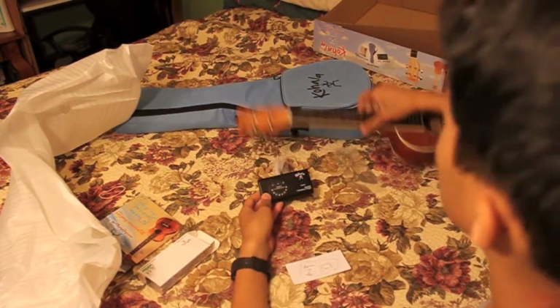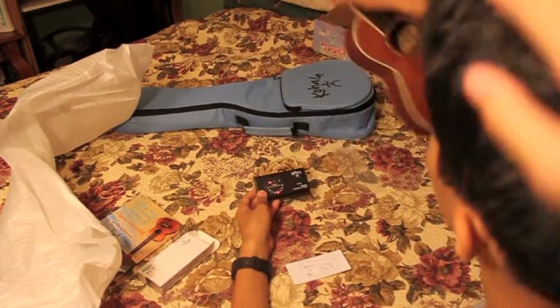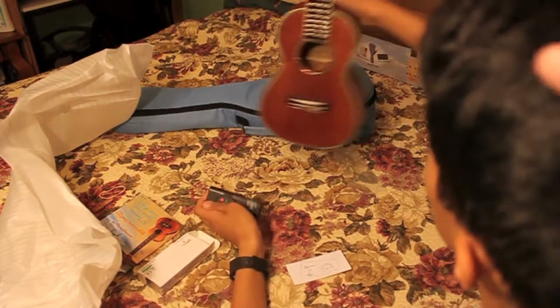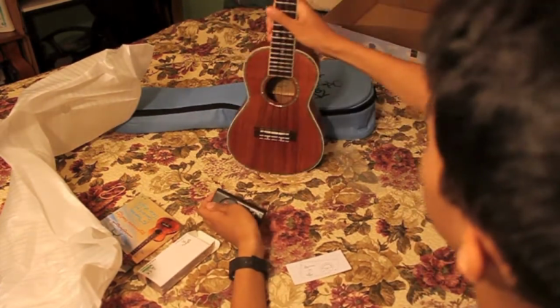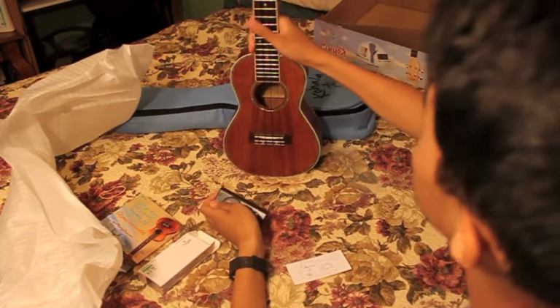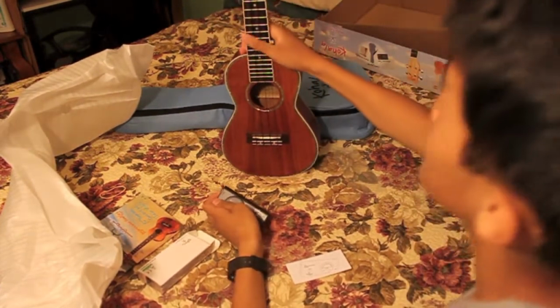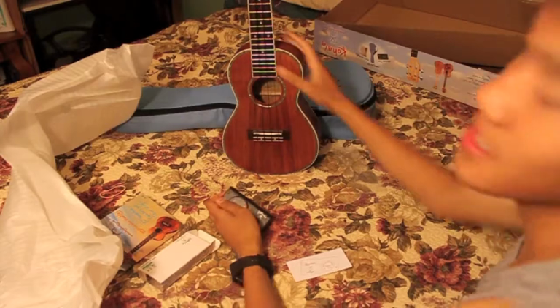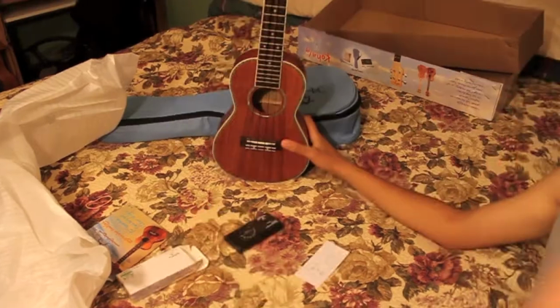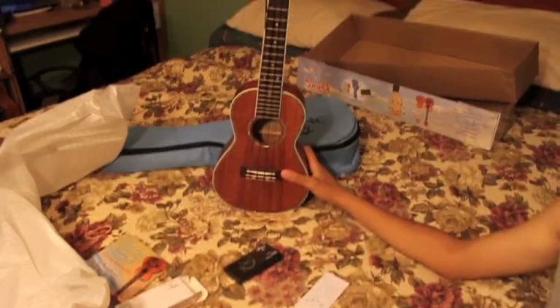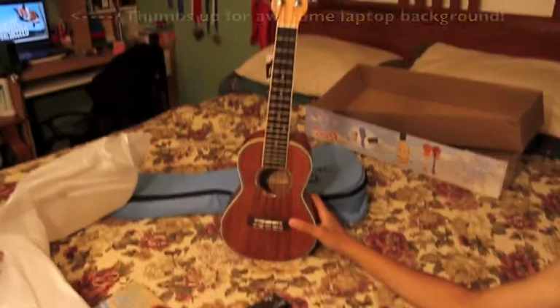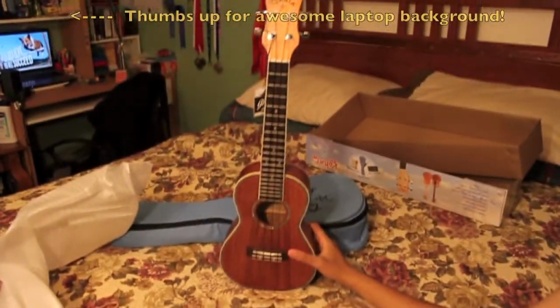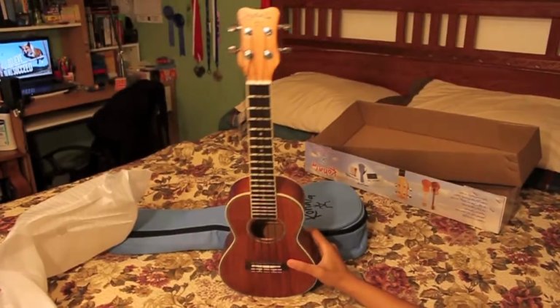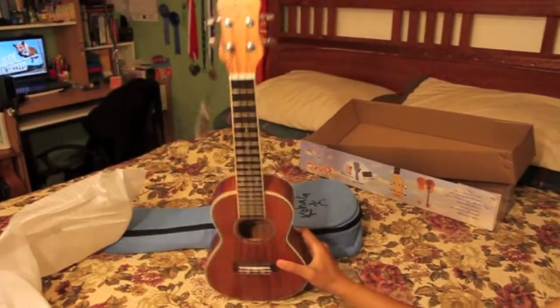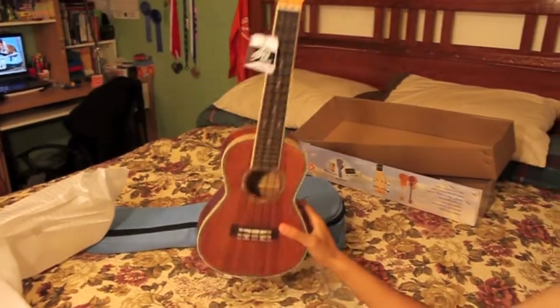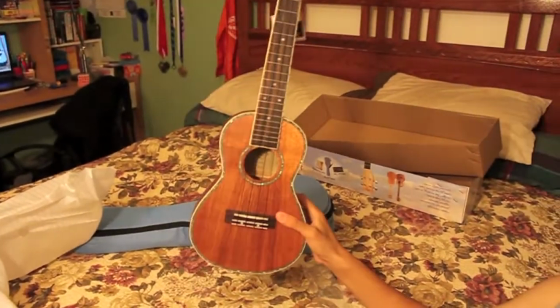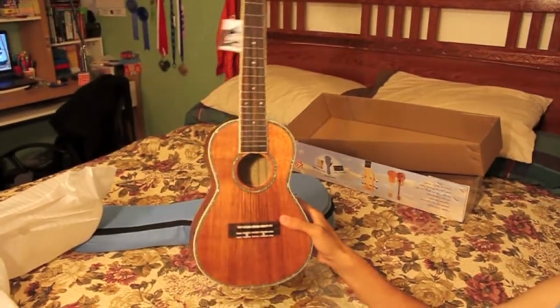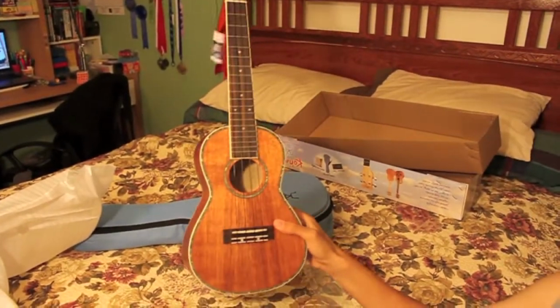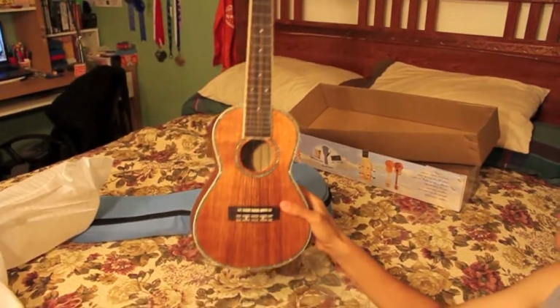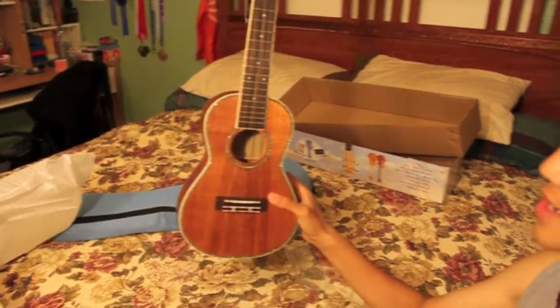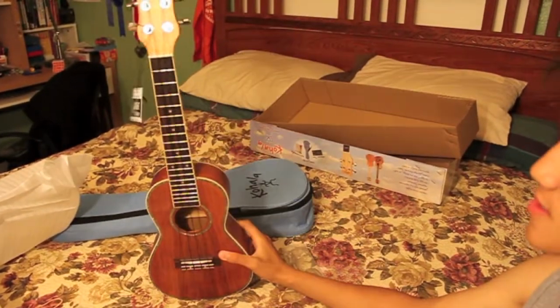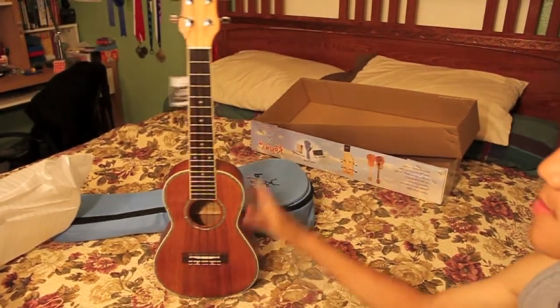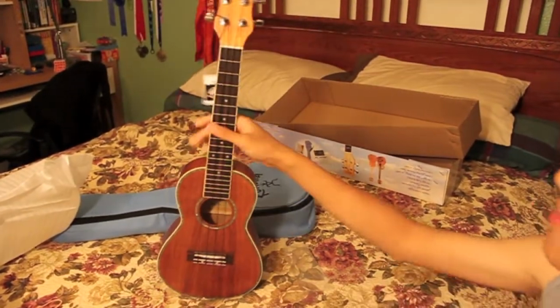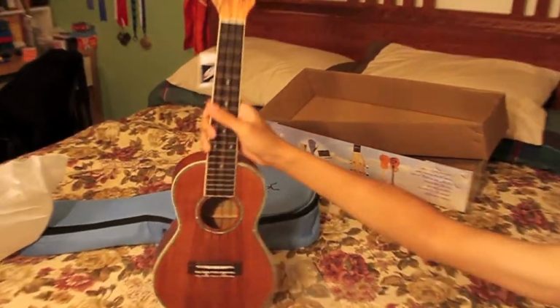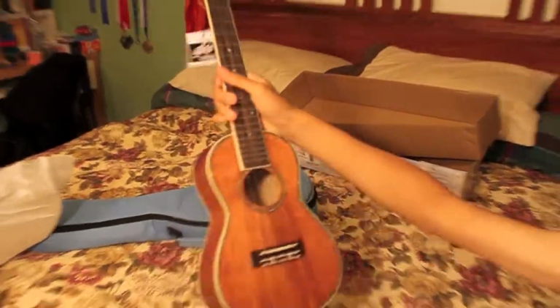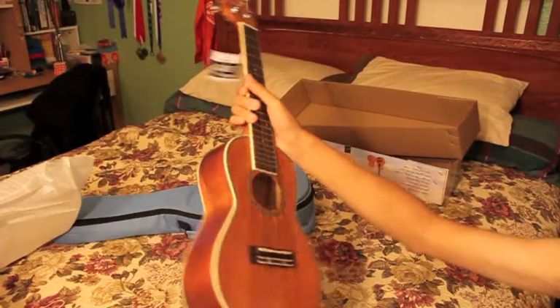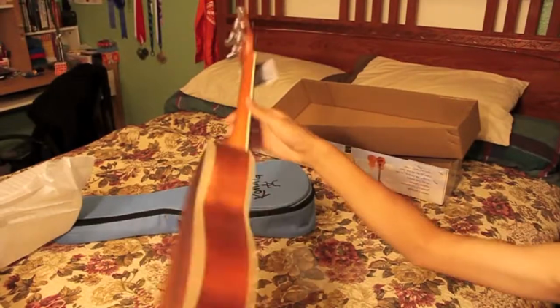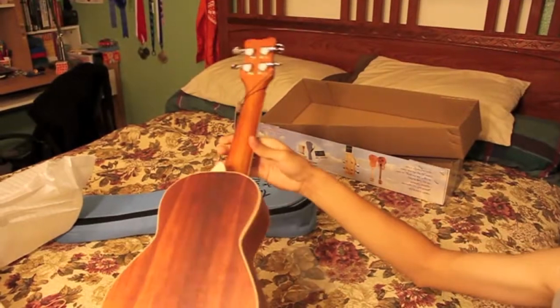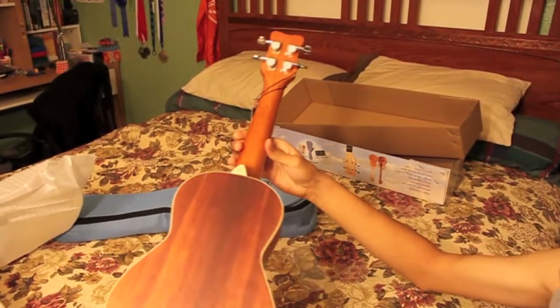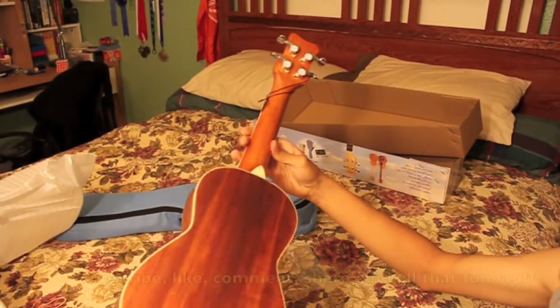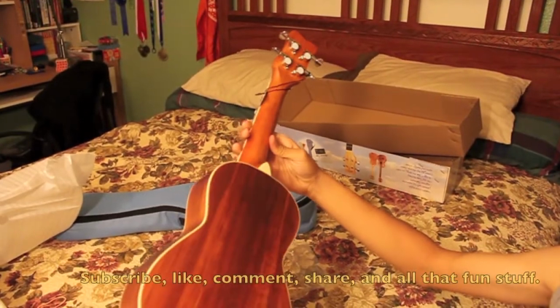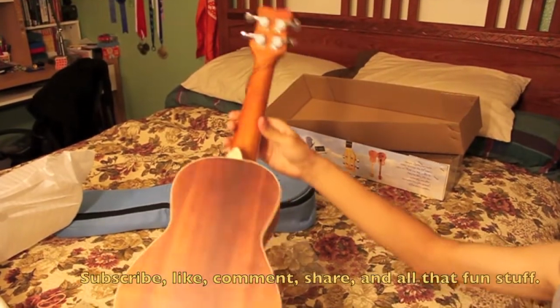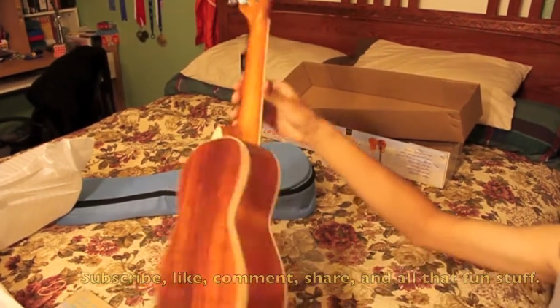So there it is — the Kohala, bought from Costco. Looks nice.